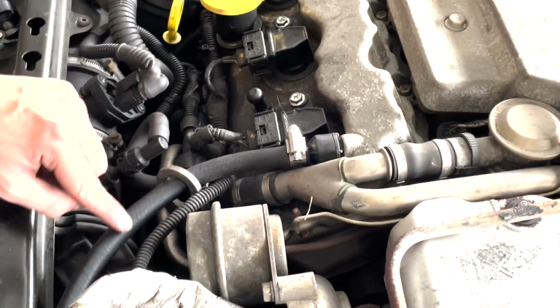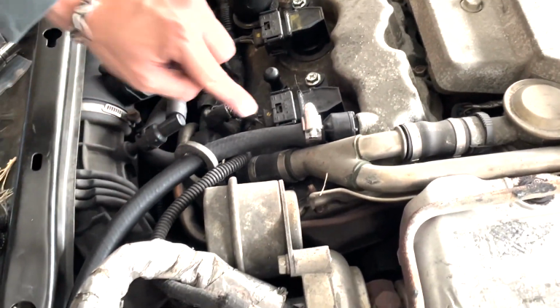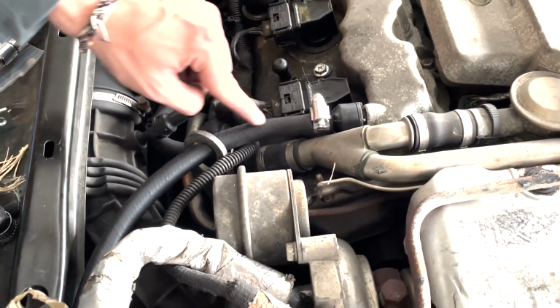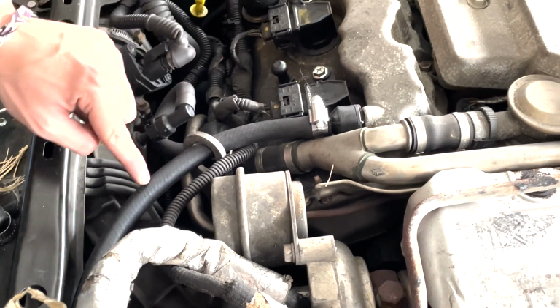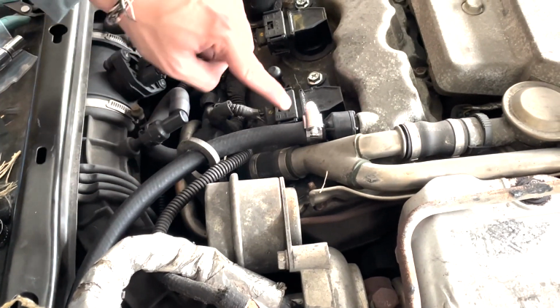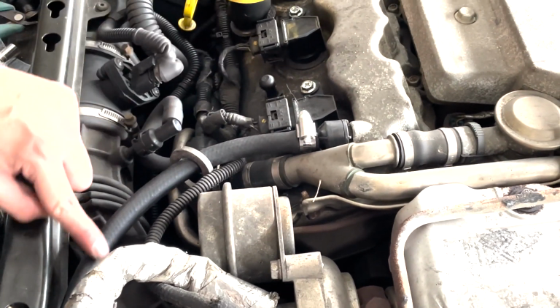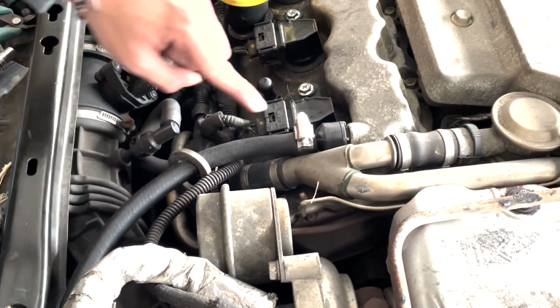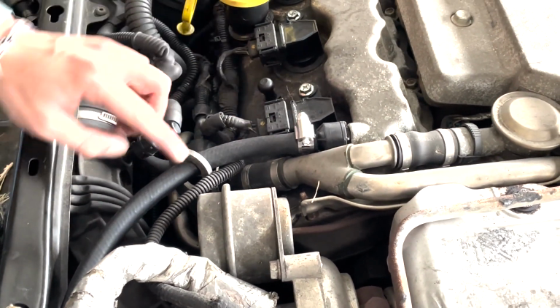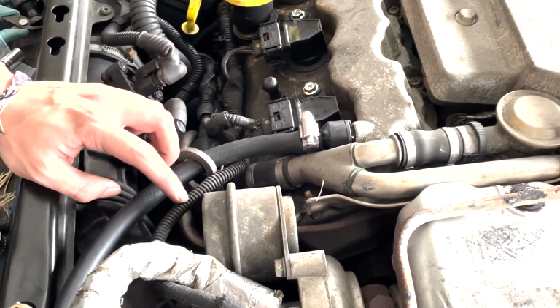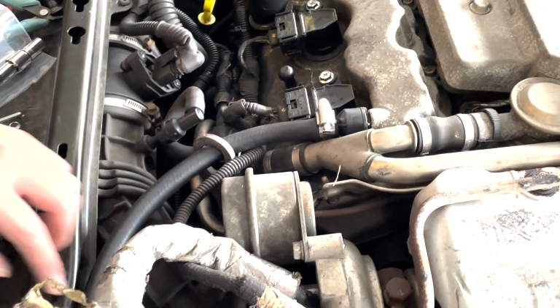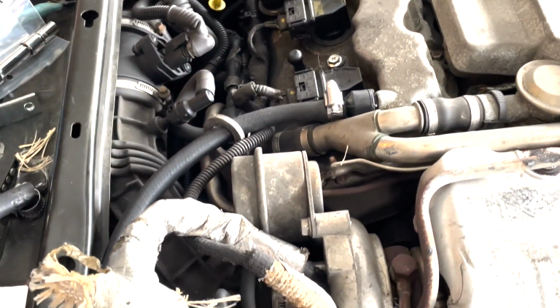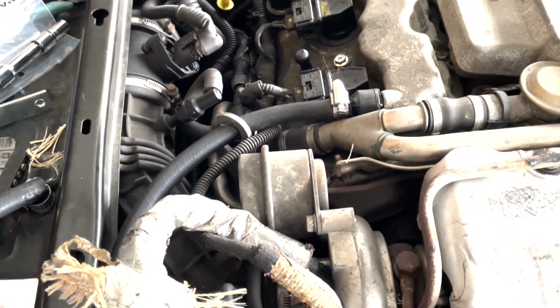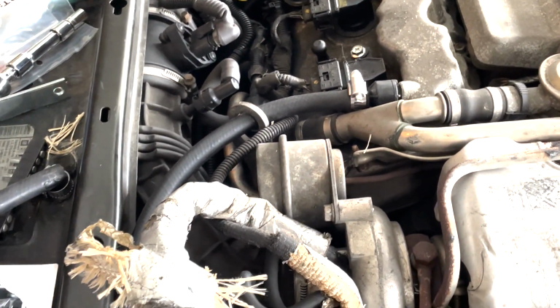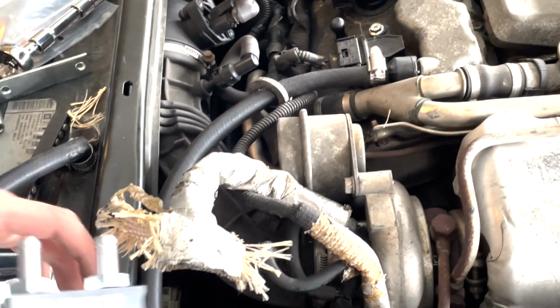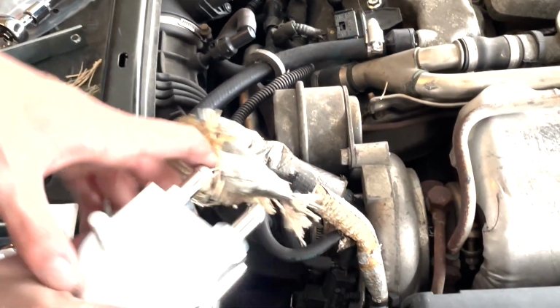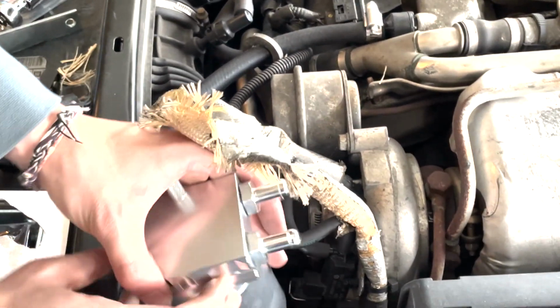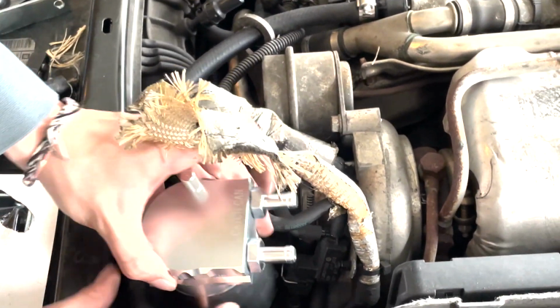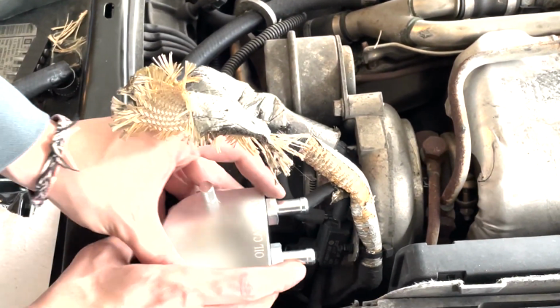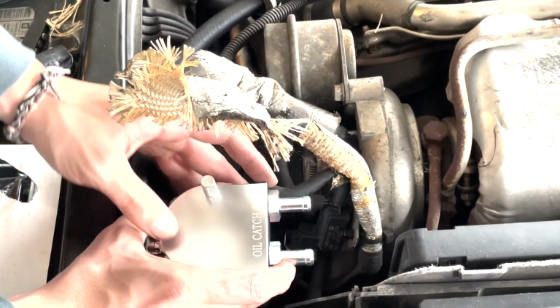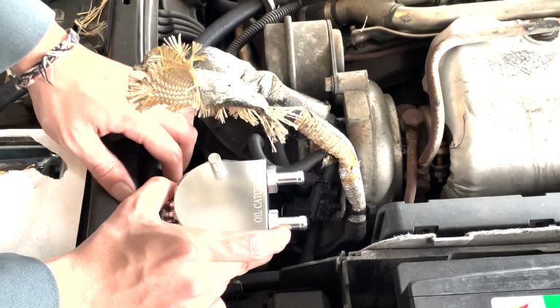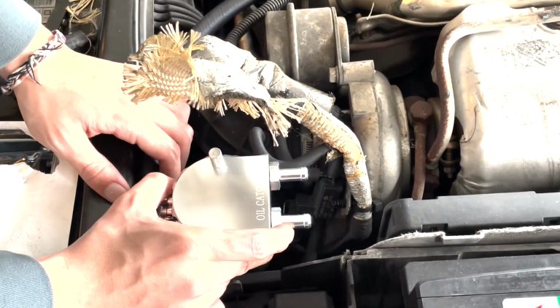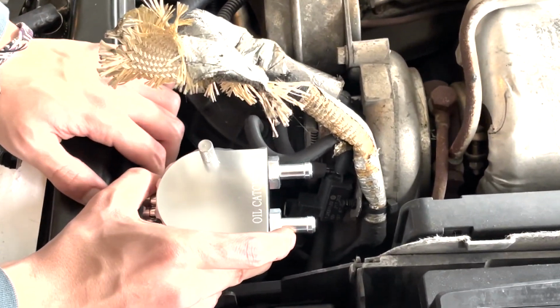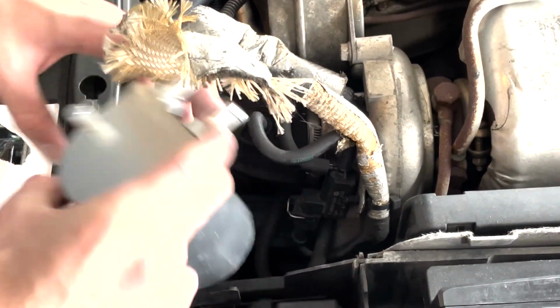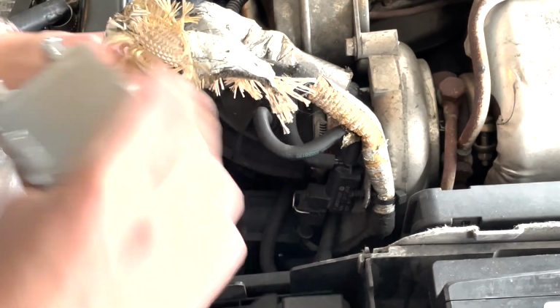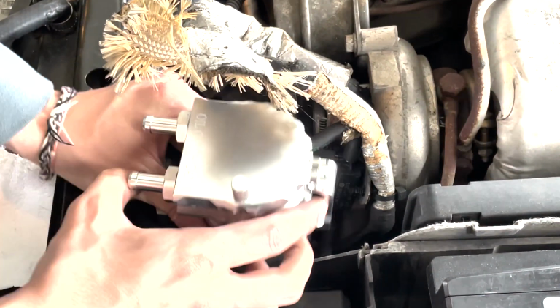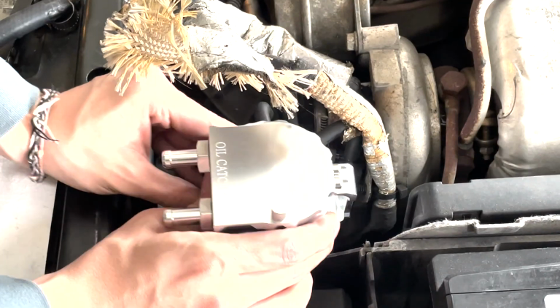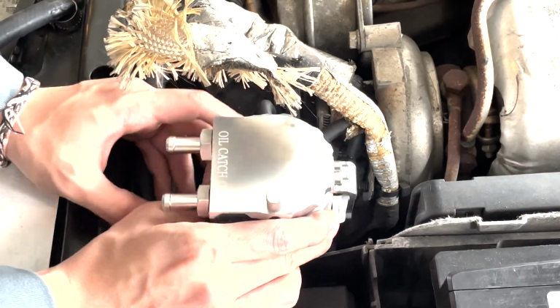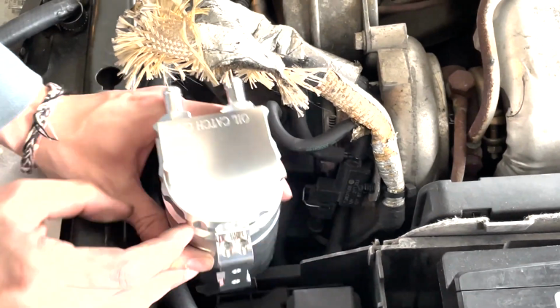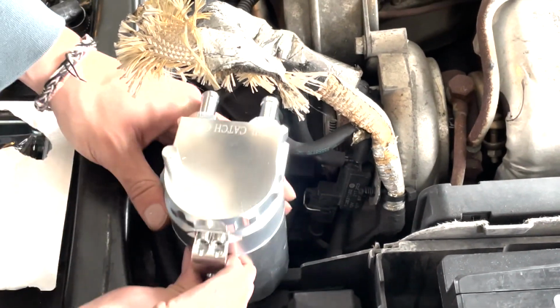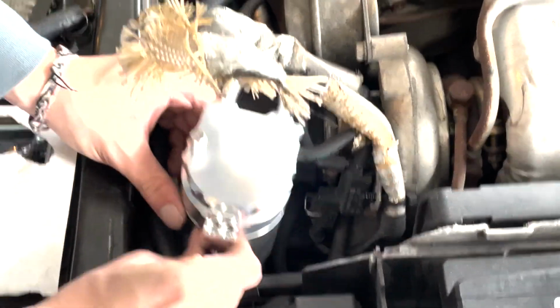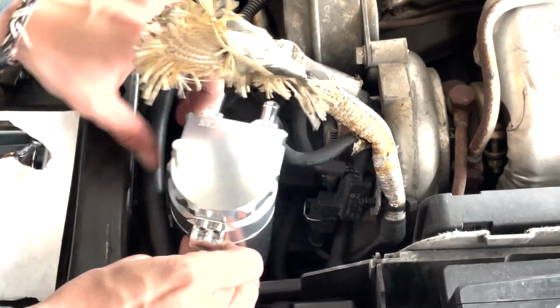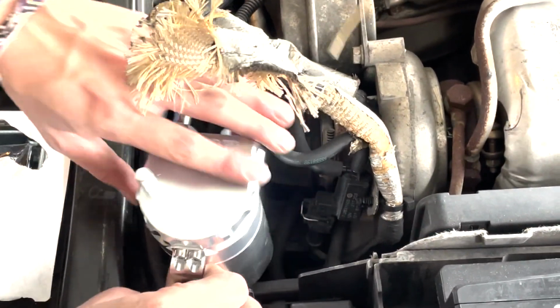This right here will keep it going straight and angle it just the right amount. When we cut it down, we'll be able to mount the catch can right about here. Maybe we'll figure something out to flip it around and put it over here — we'll figure that out once we come to it.